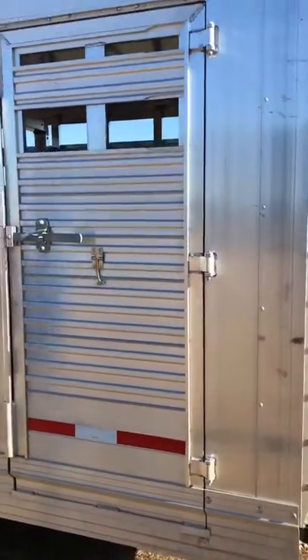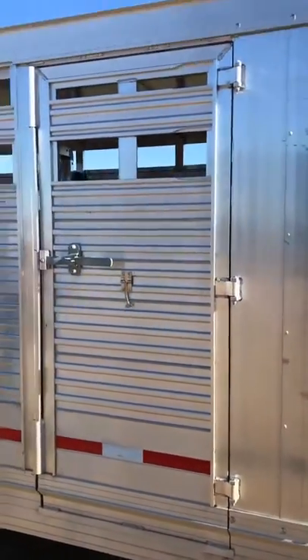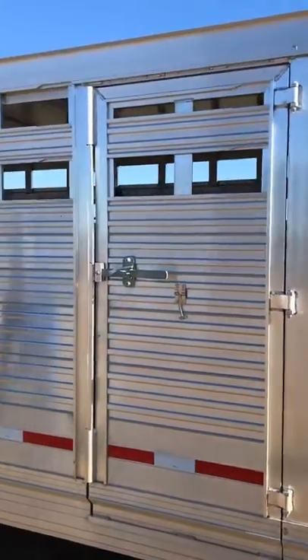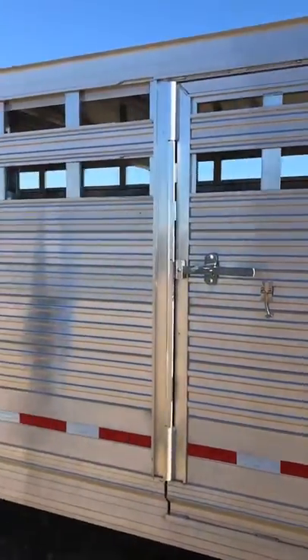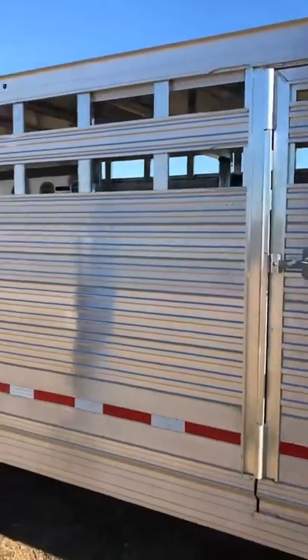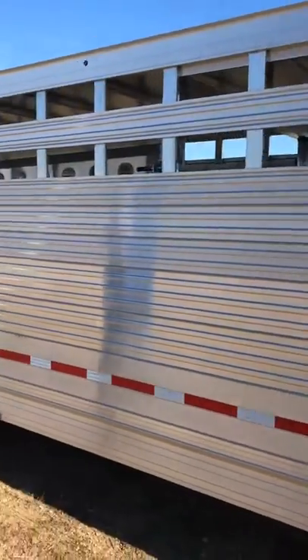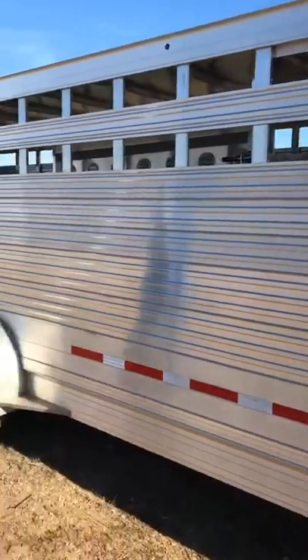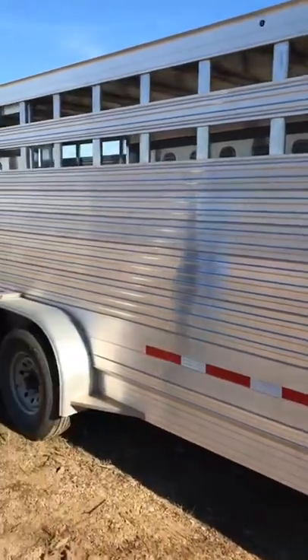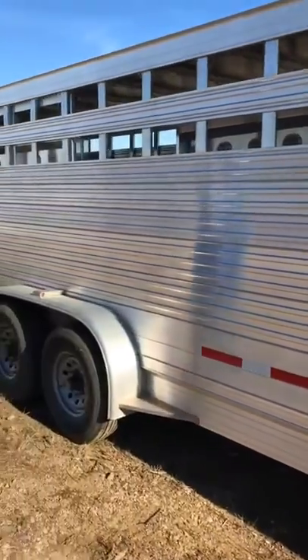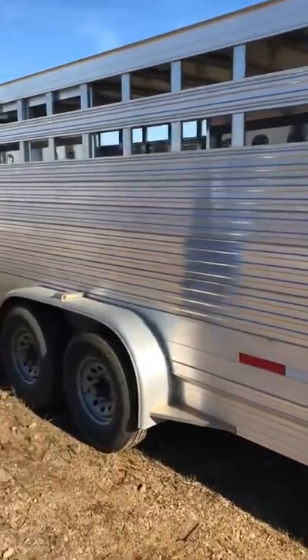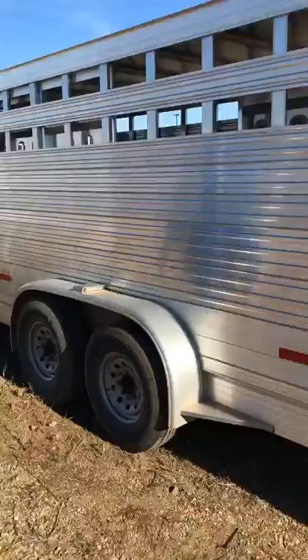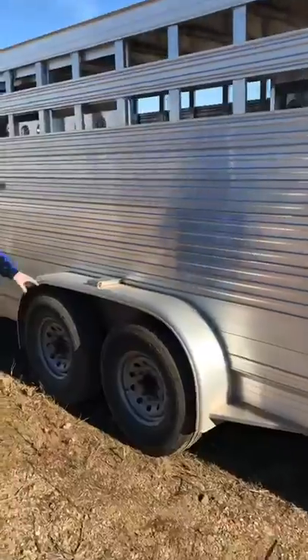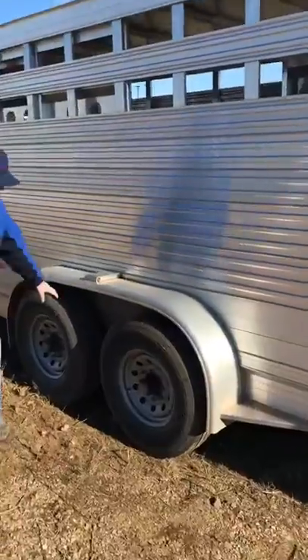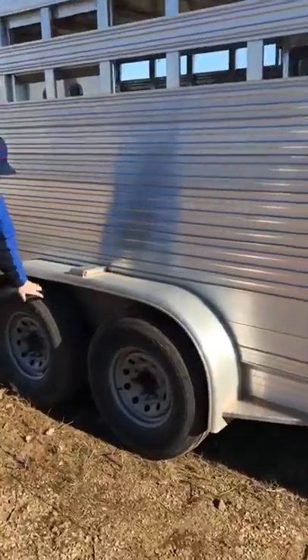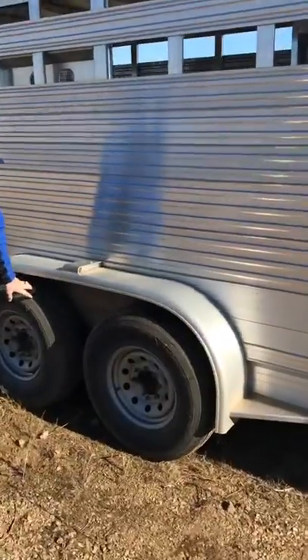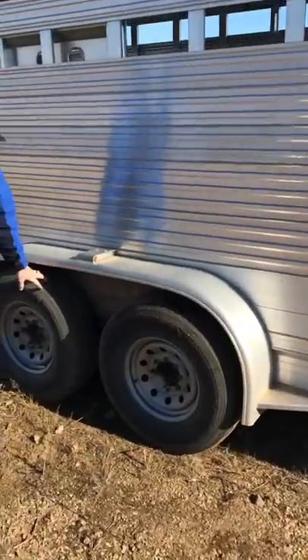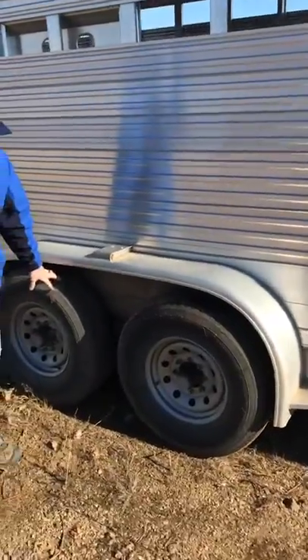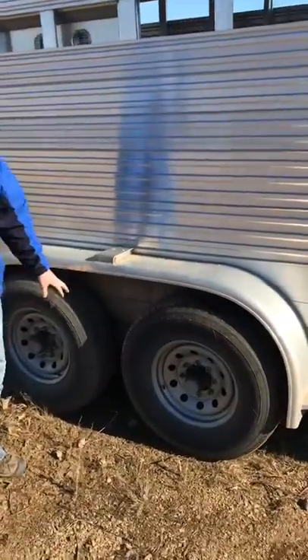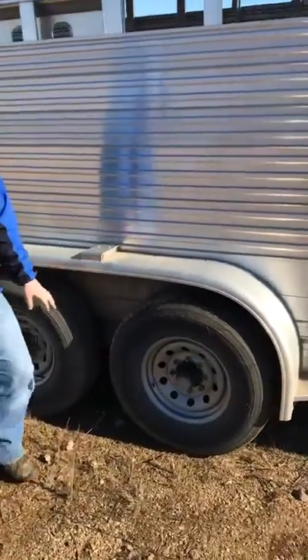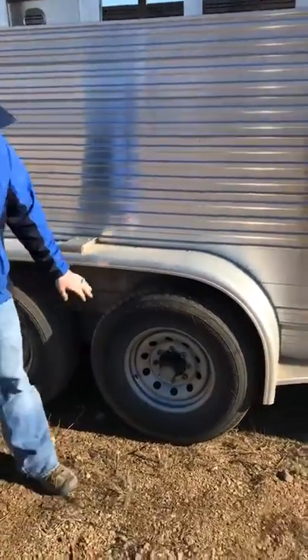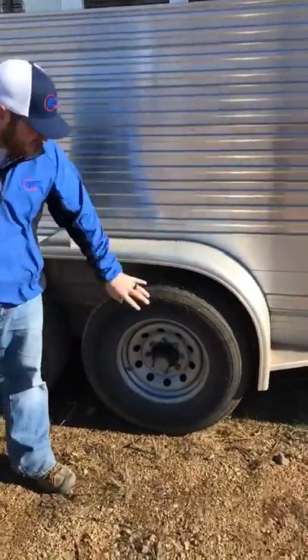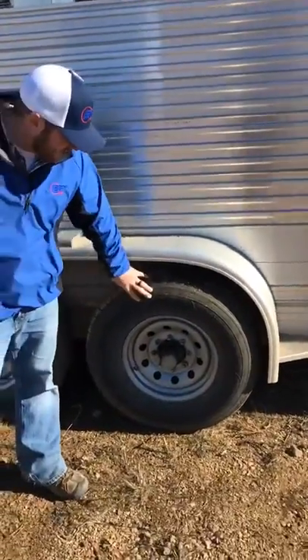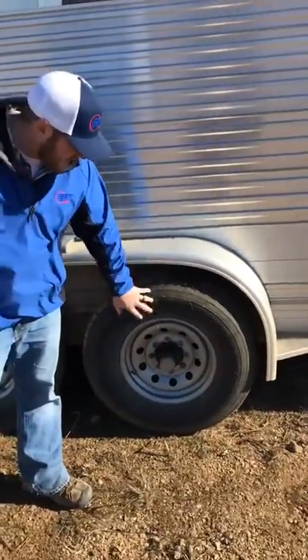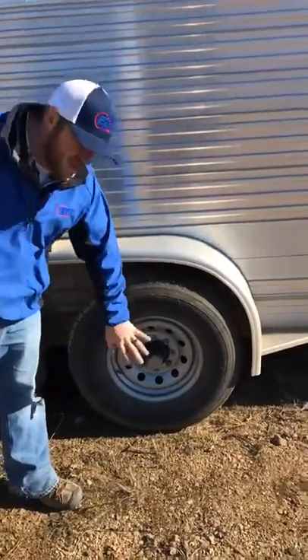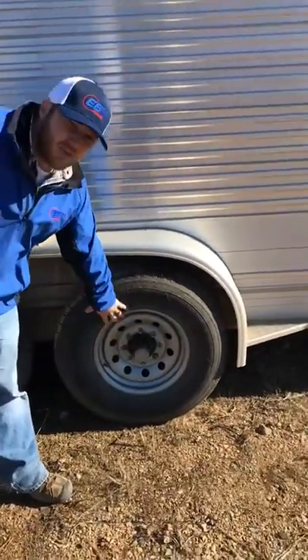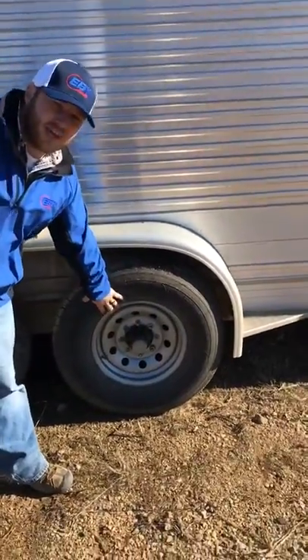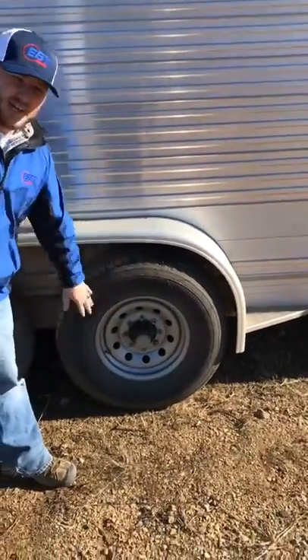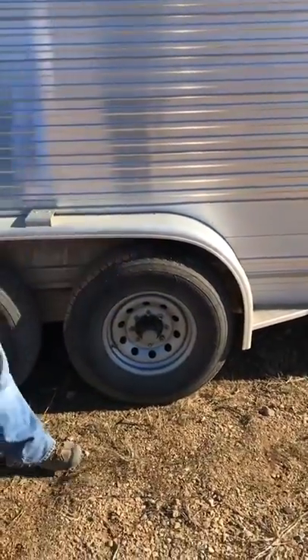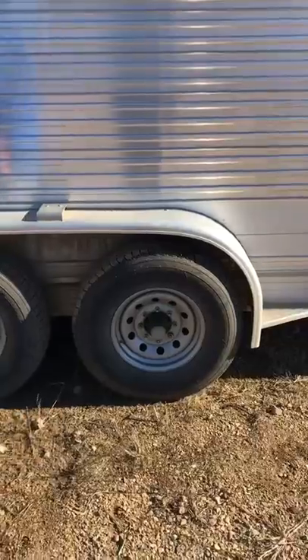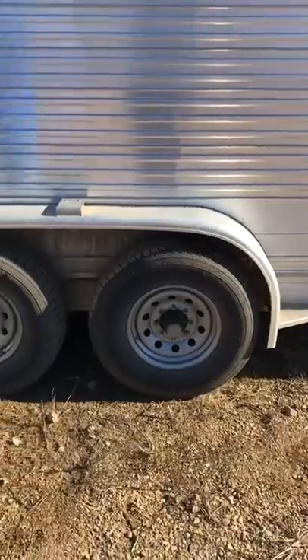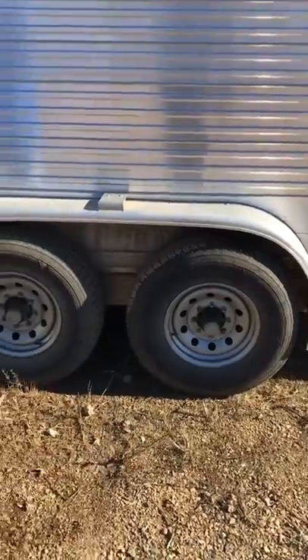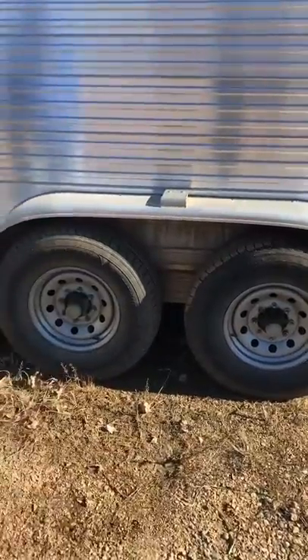This trailer runs 7,000 pound axles. It runs a 16-inch wheel and tire — those are 10-ply trailer tires with heavy-duty steel rims on it.